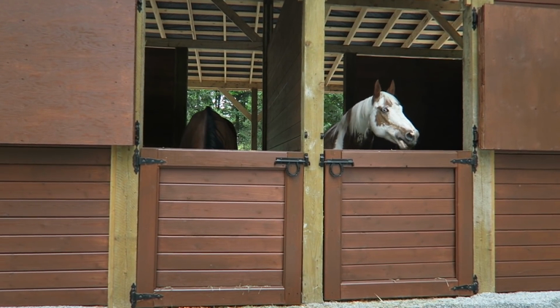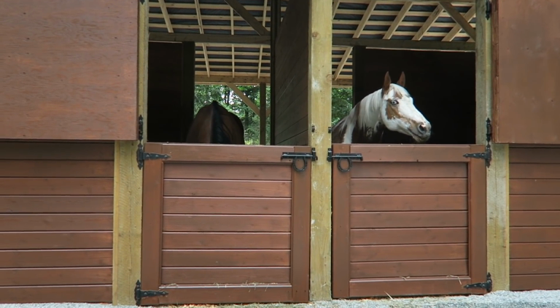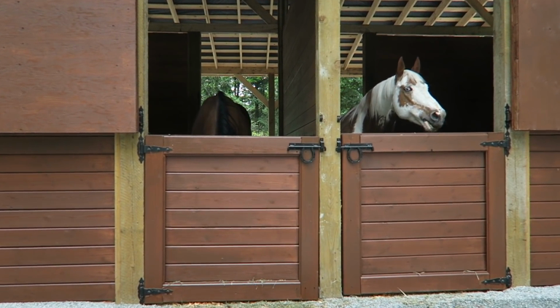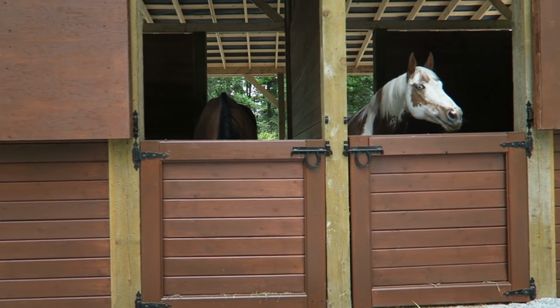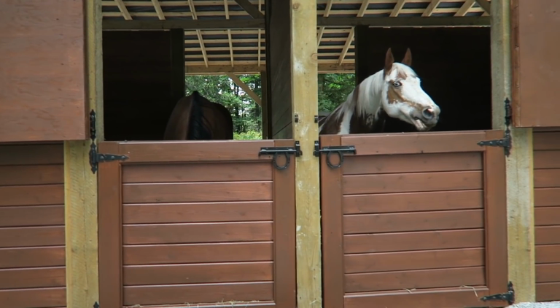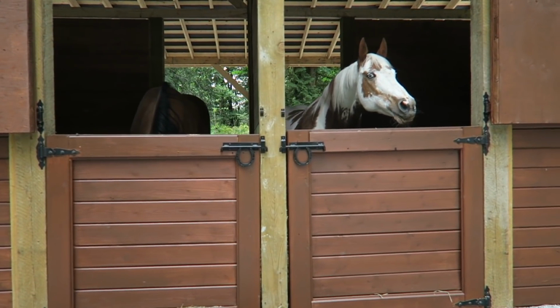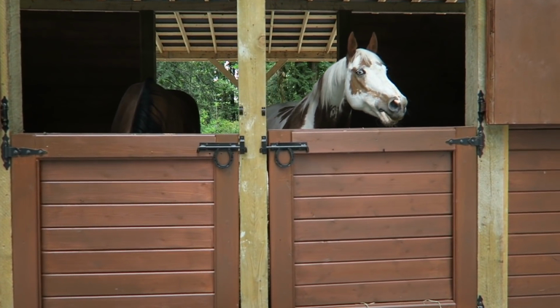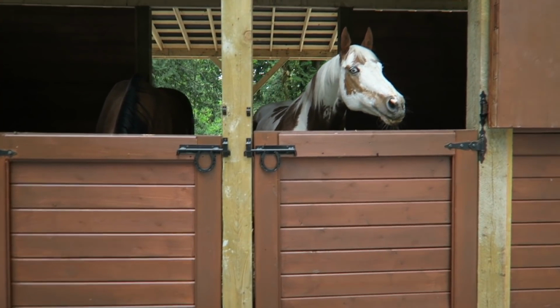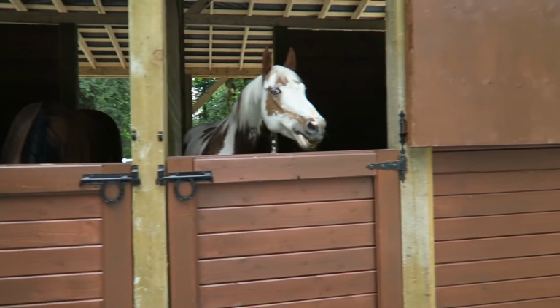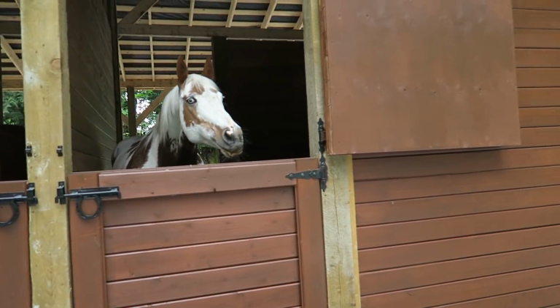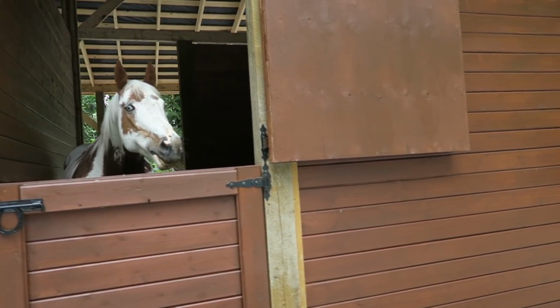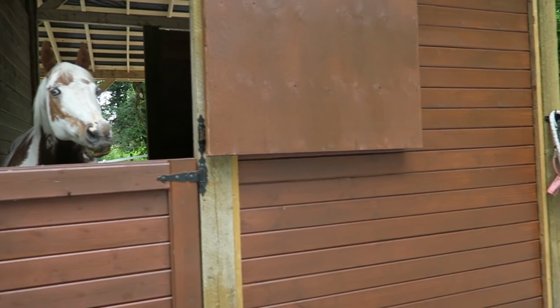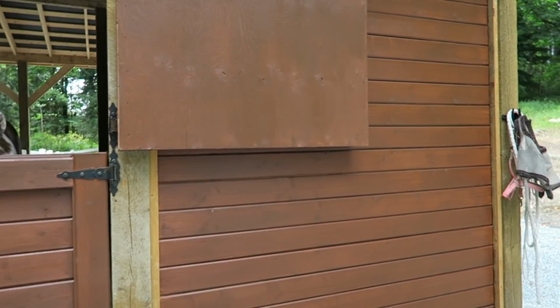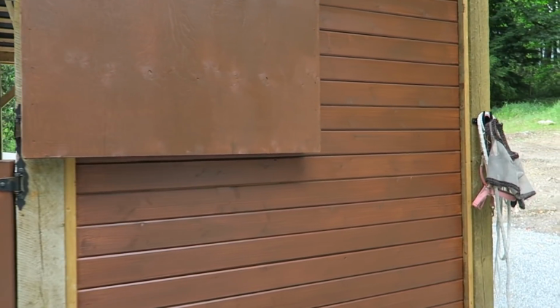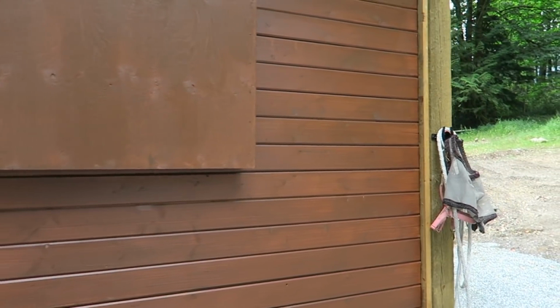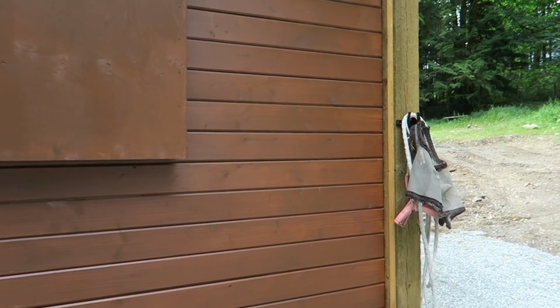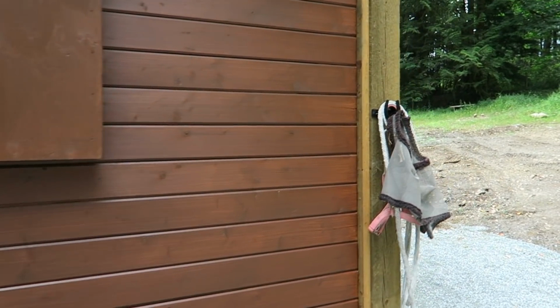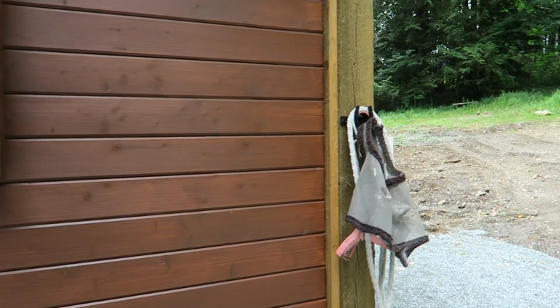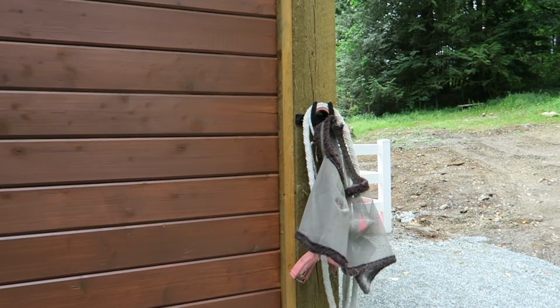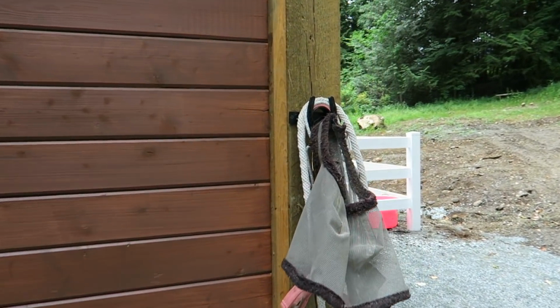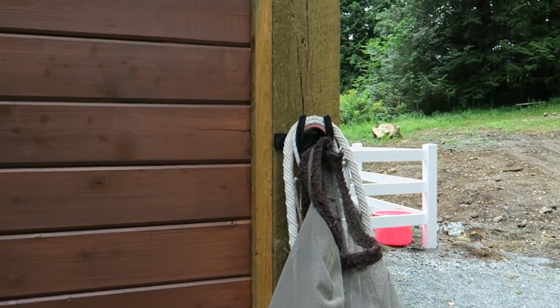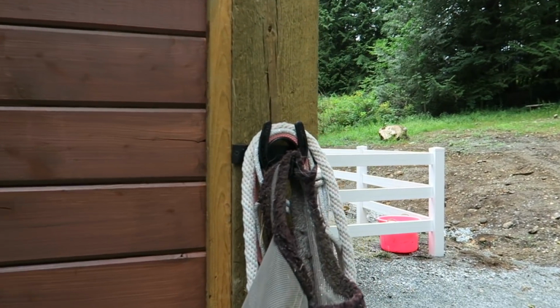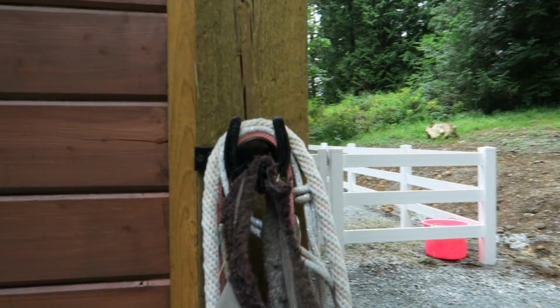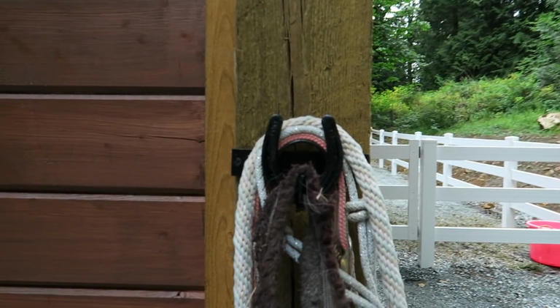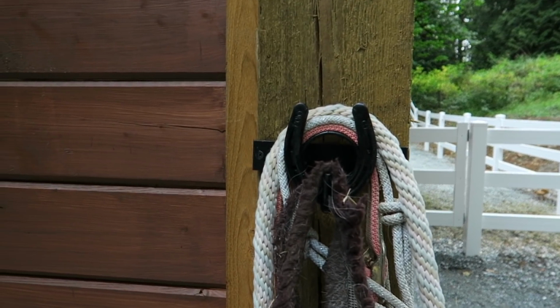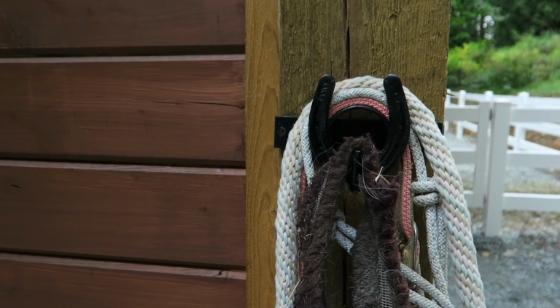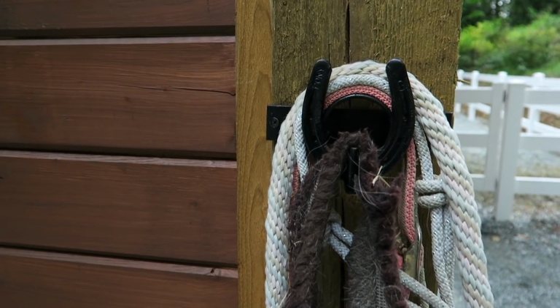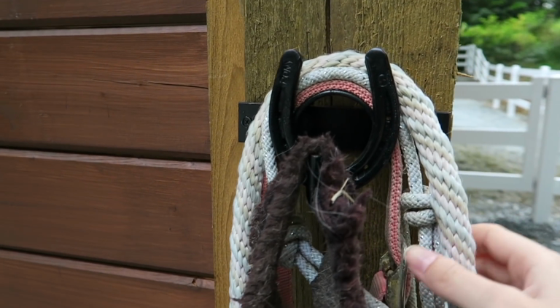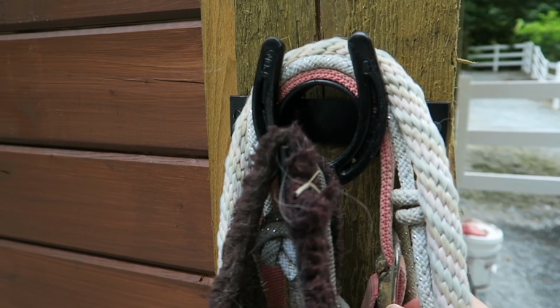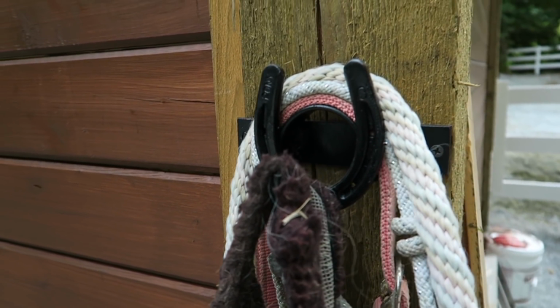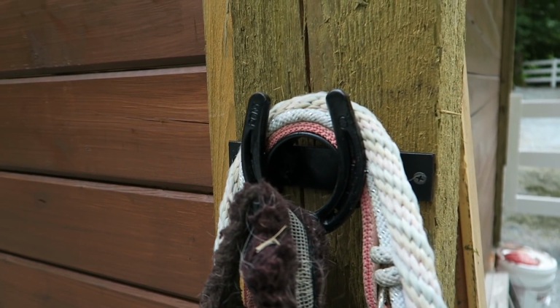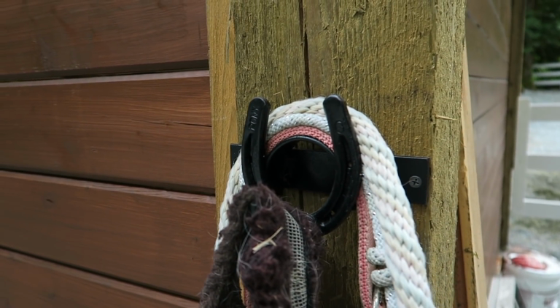Bailey is so cute. We still have to hang up a bunch of hooks to hold all their stuff, but we got these really cute horseshoe hooks — we put one on each side to hang up their halters on.